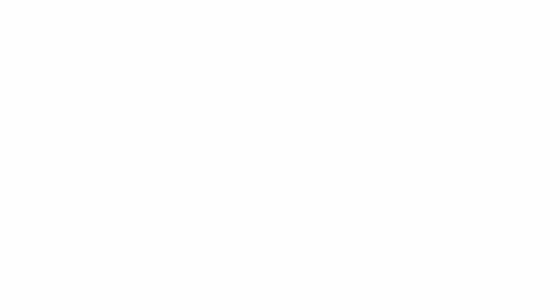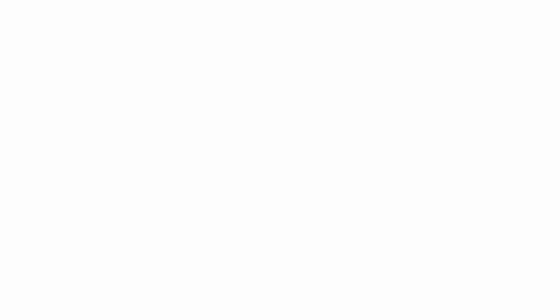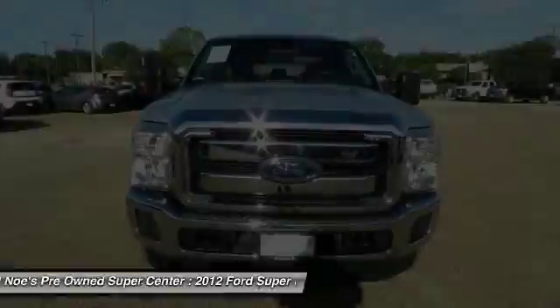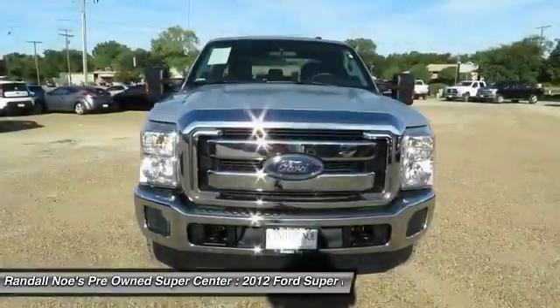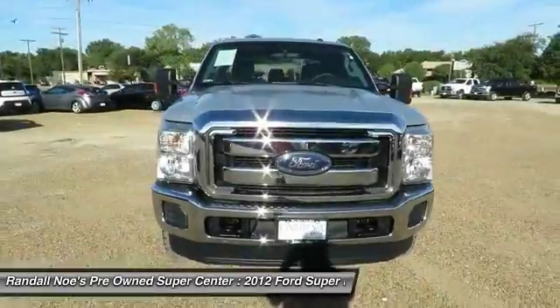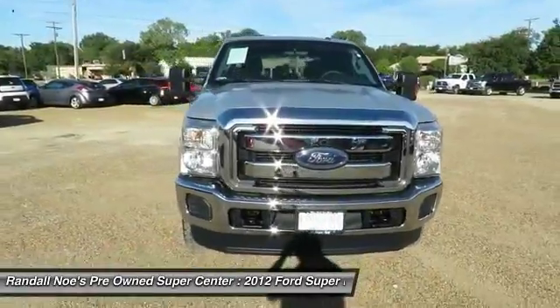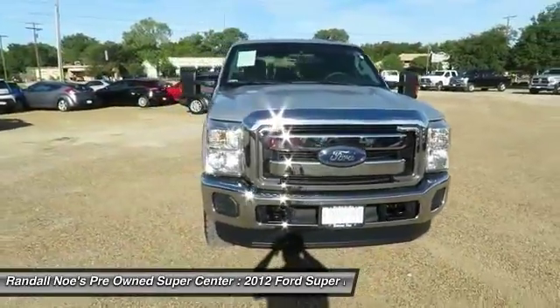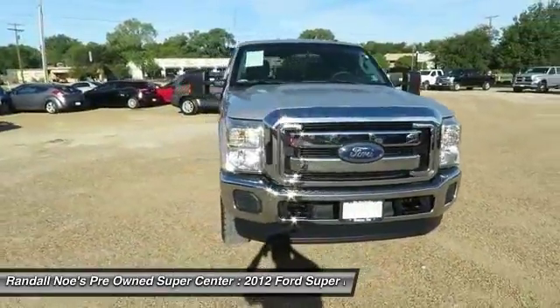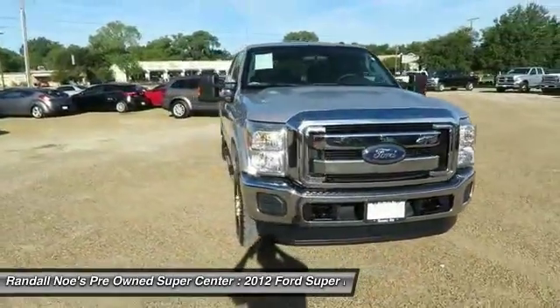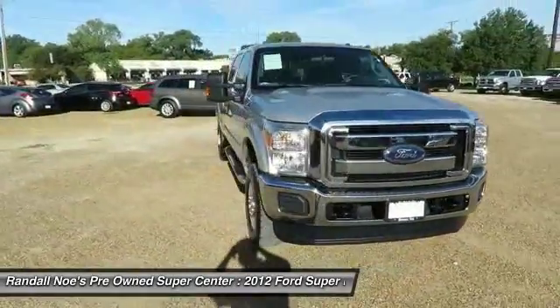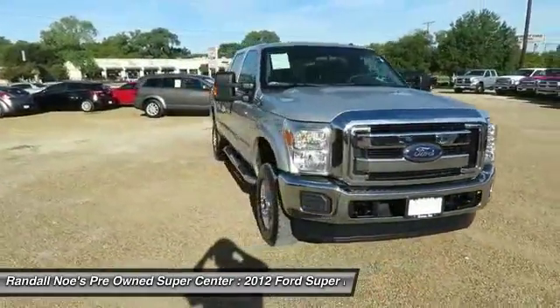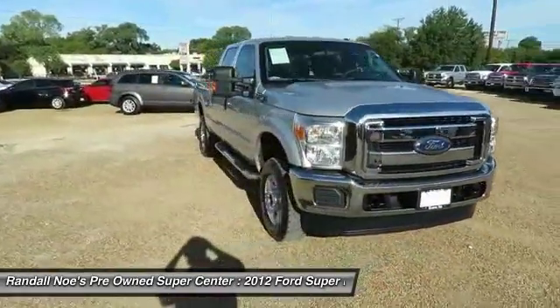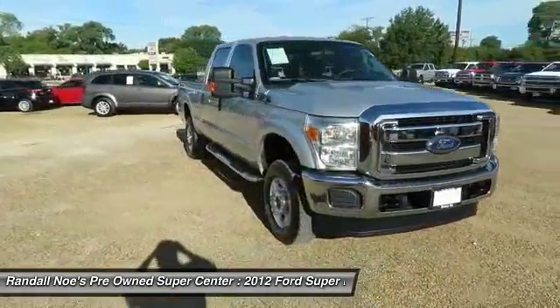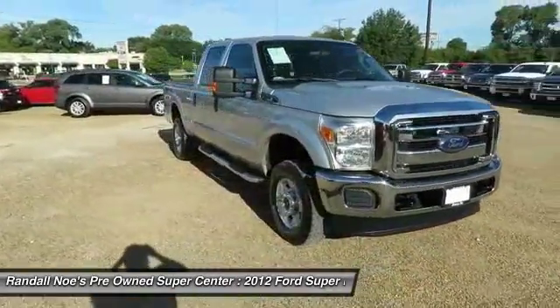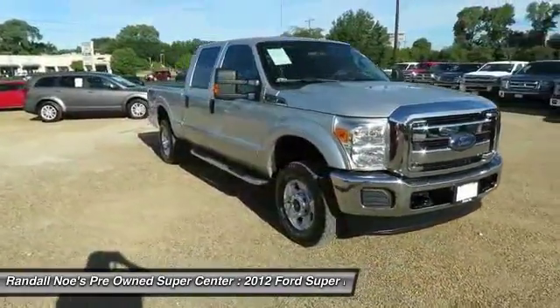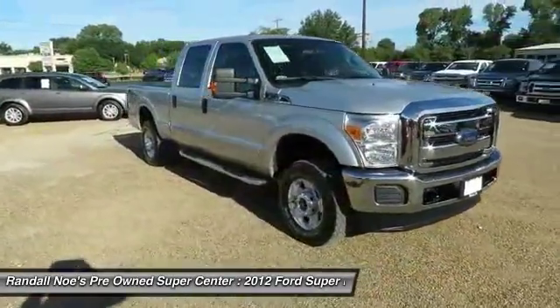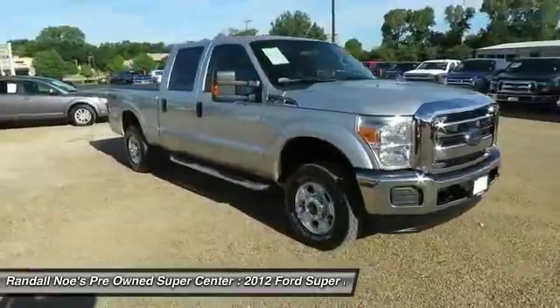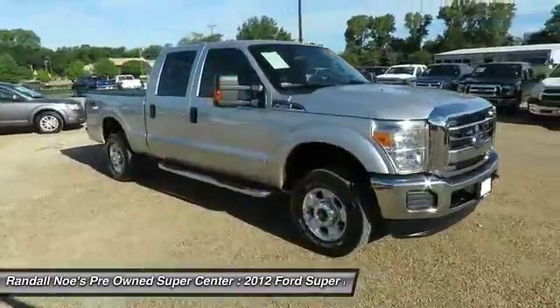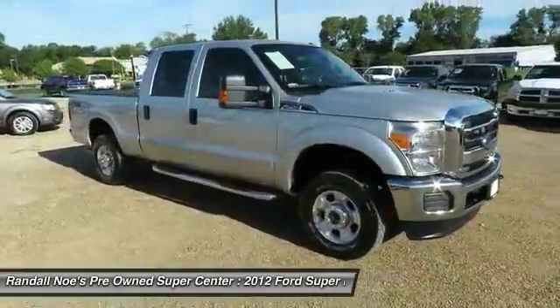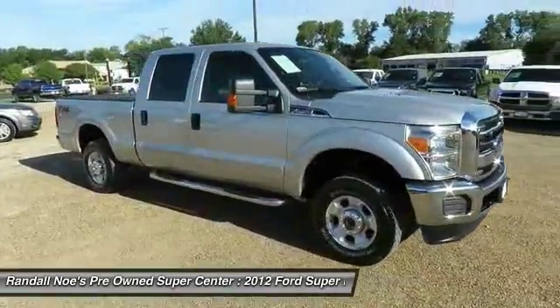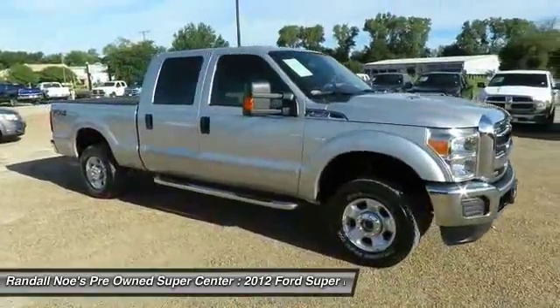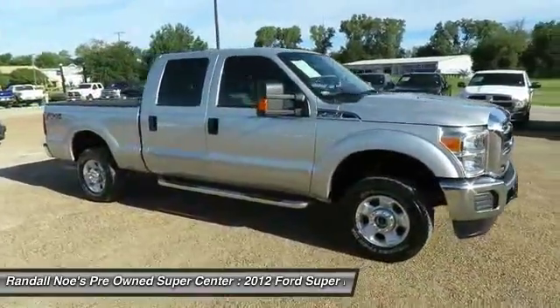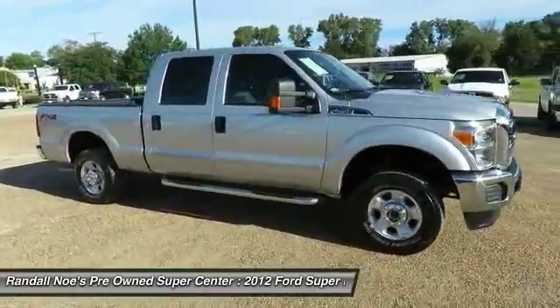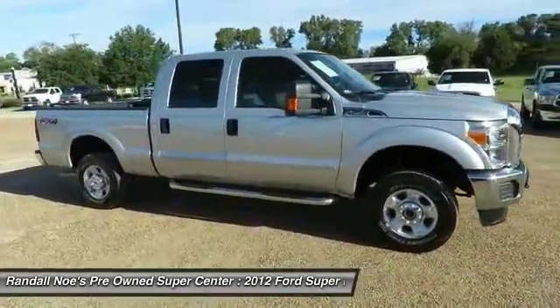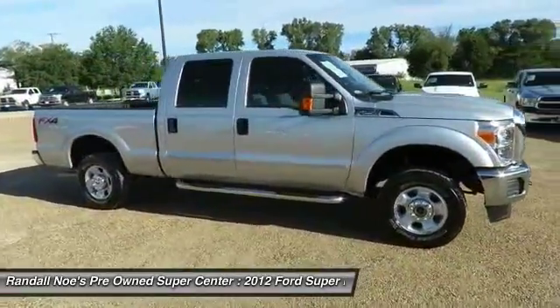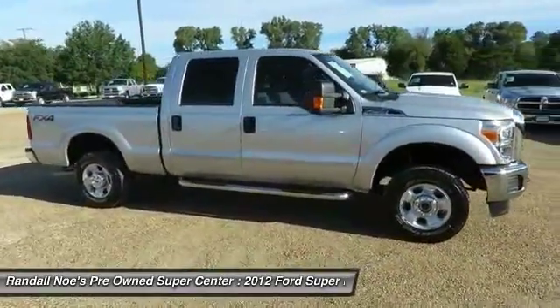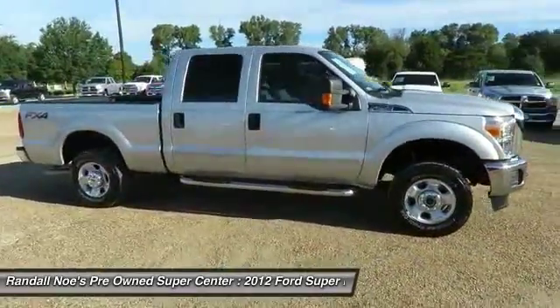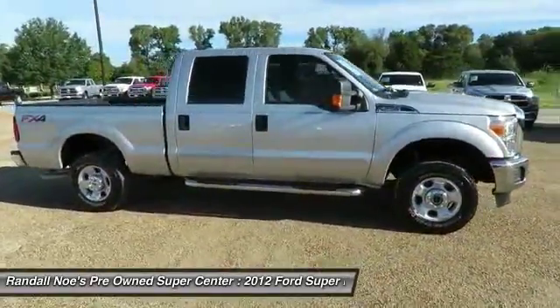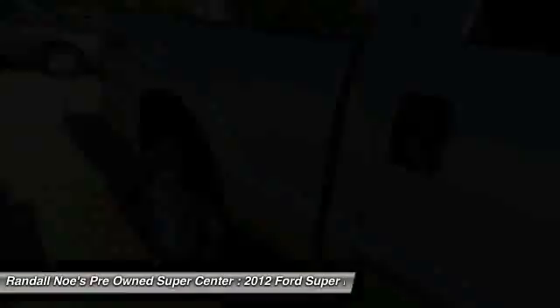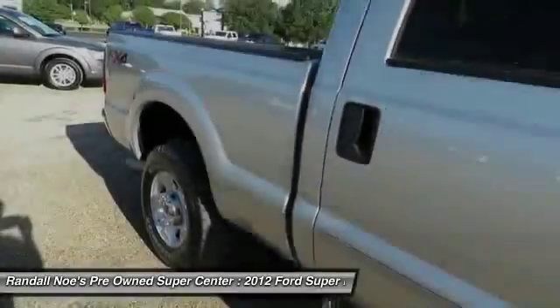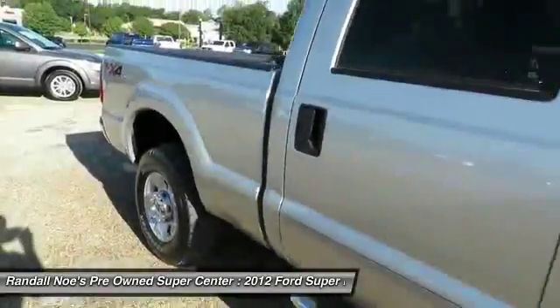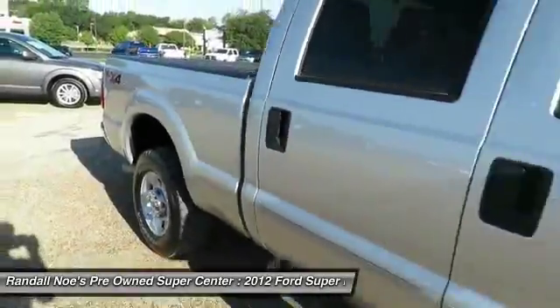The 2012 F-250 Super Duty — head-to-head fuel efficiency, head-to-head towing, head-to-head torque. Ford F-250 Super Duty.